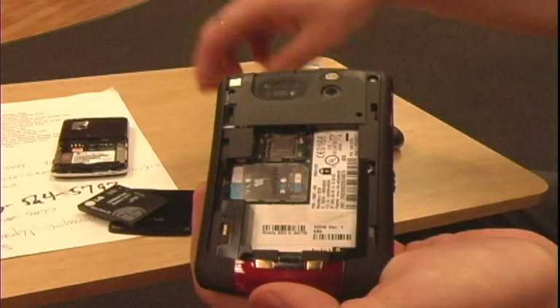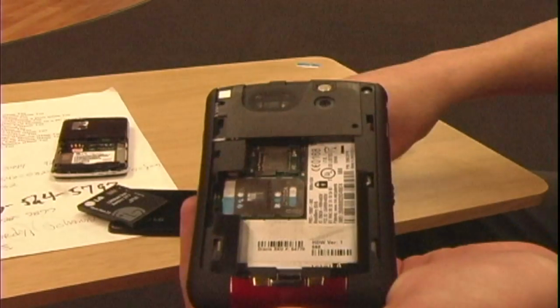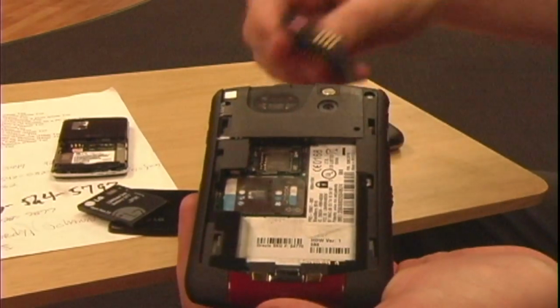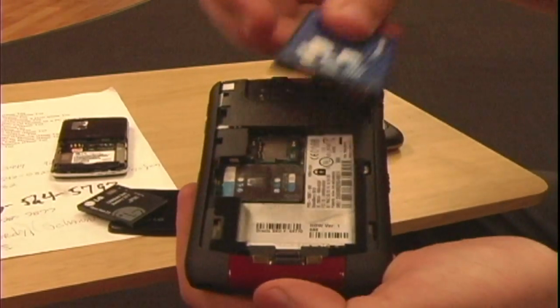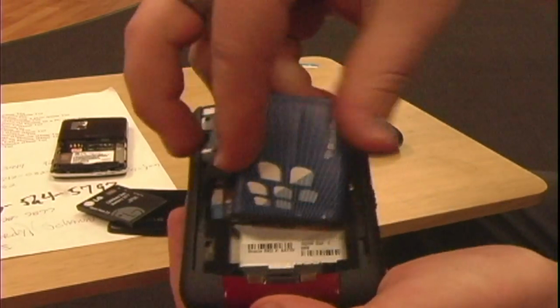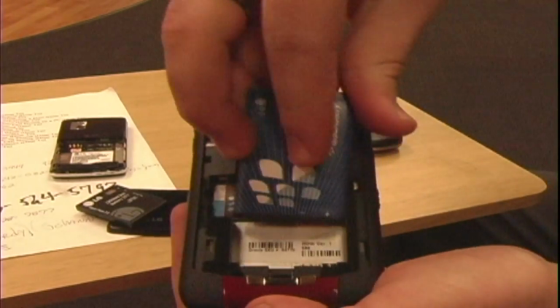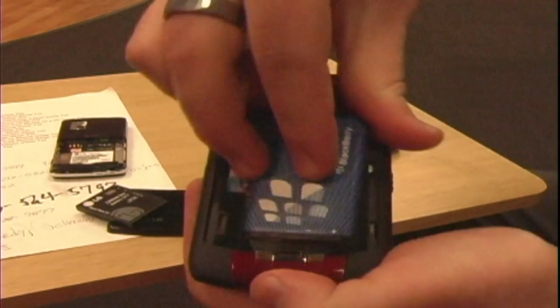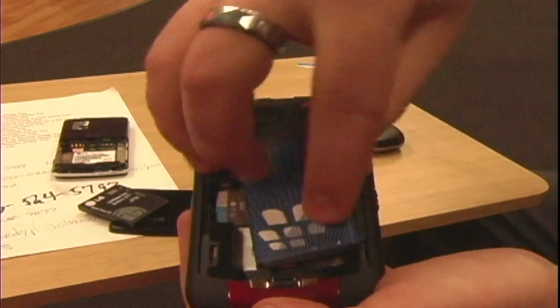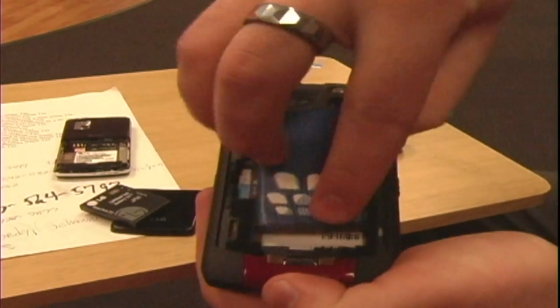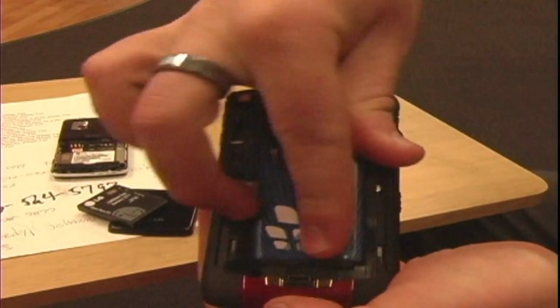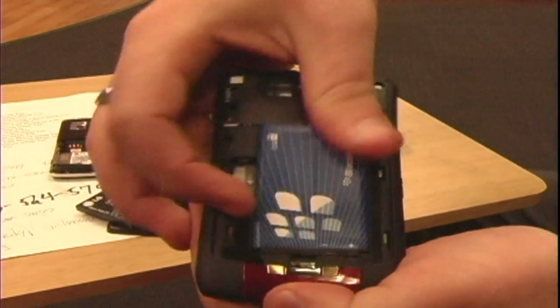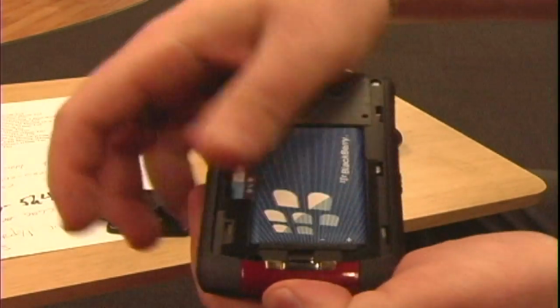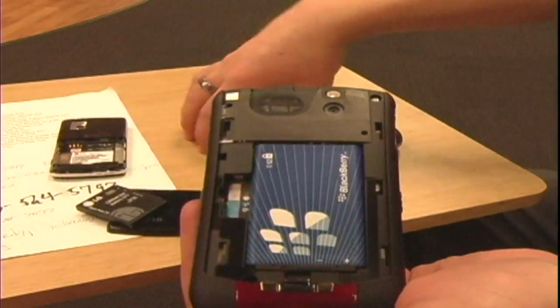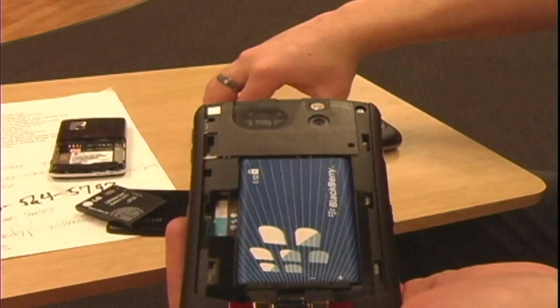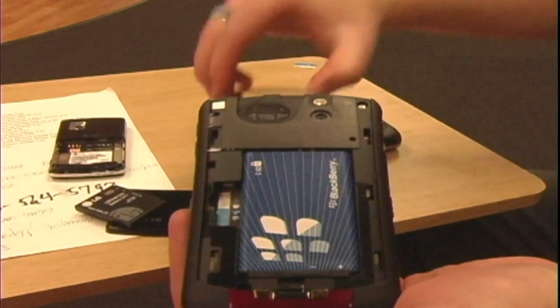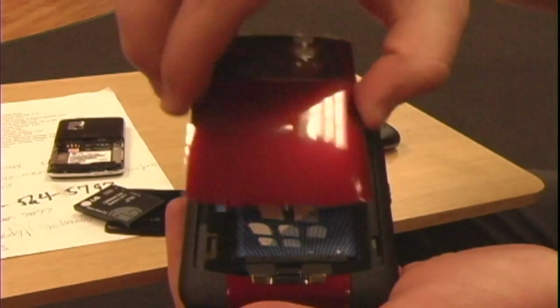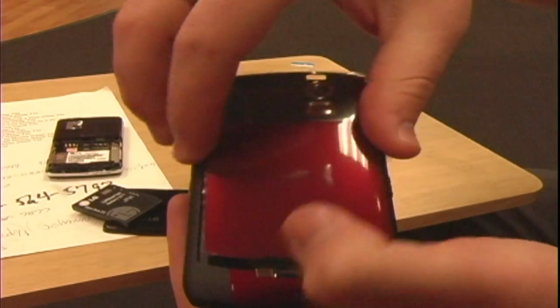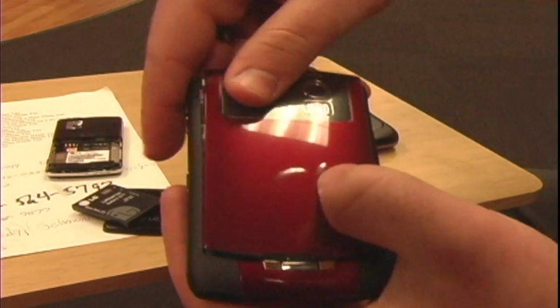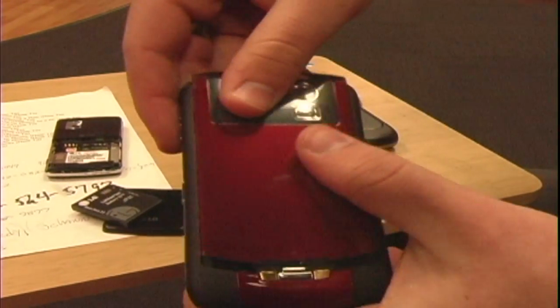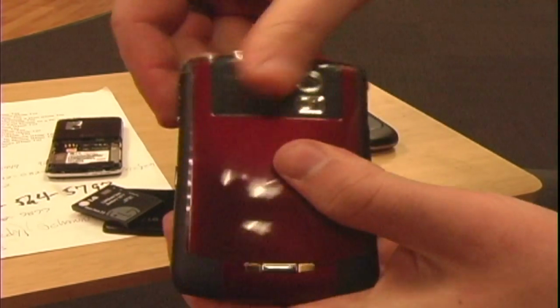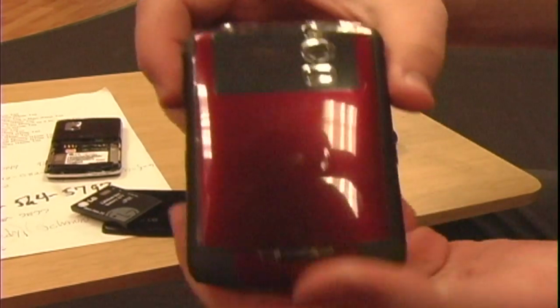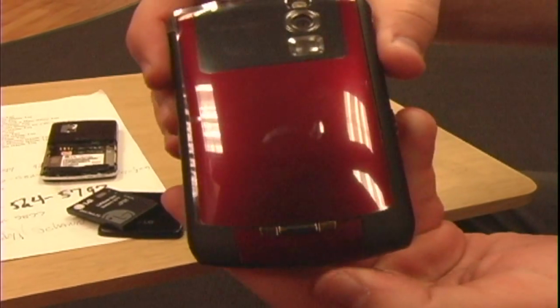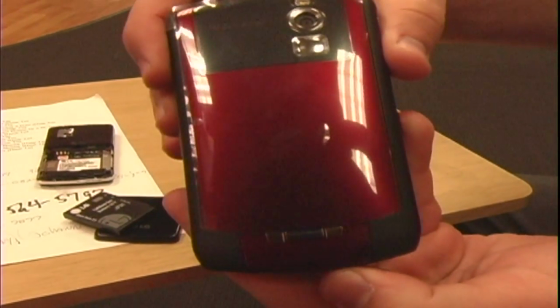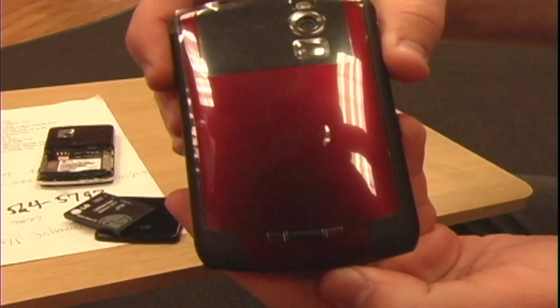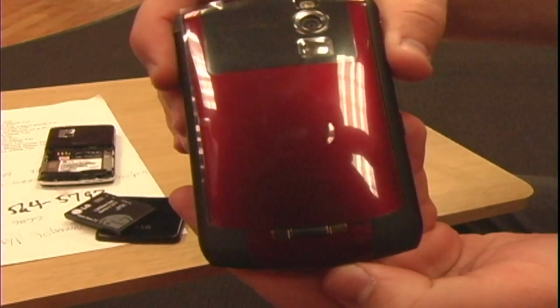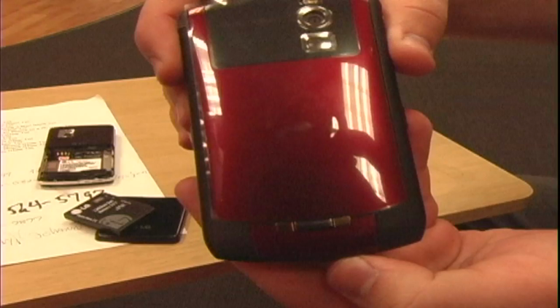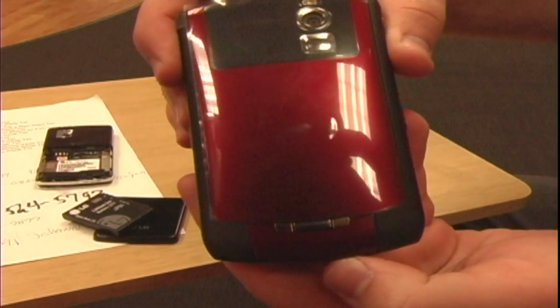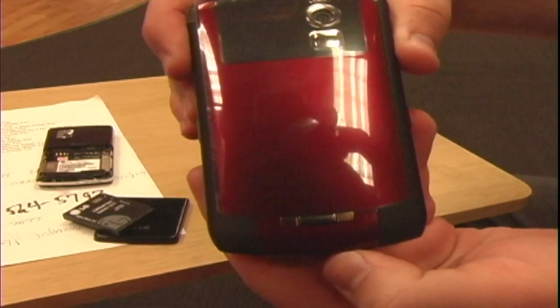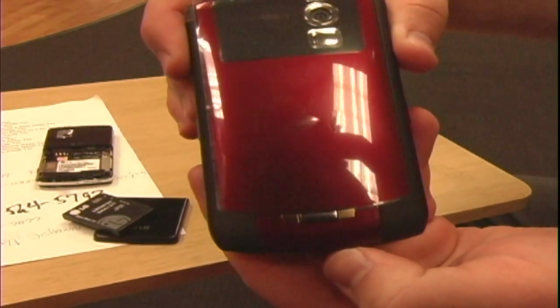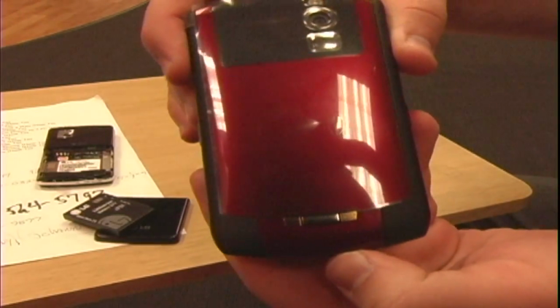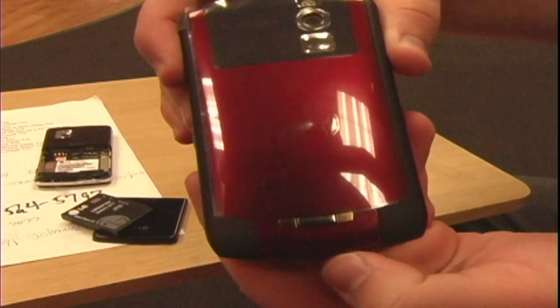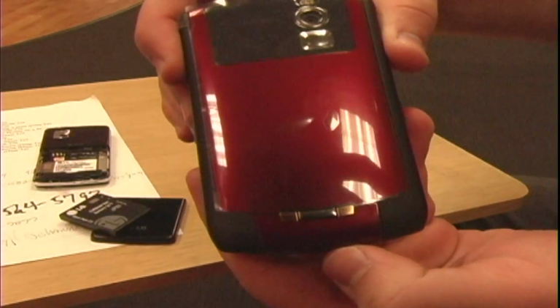Replace the battery correctly, put the back on and you successfully change the SIM card on a Blackberry Curve offered by AT&T.